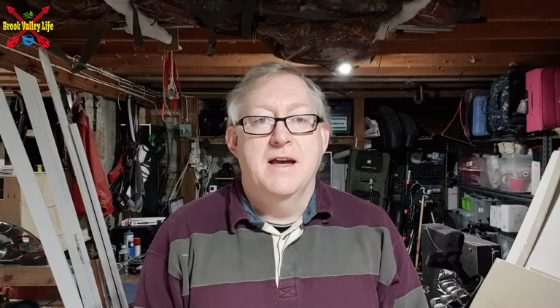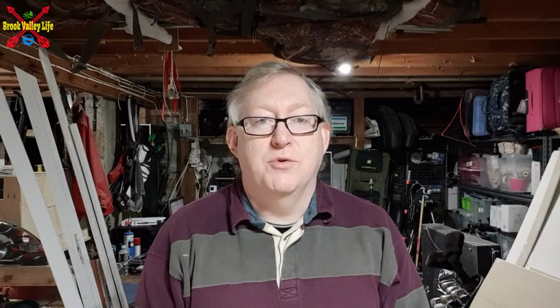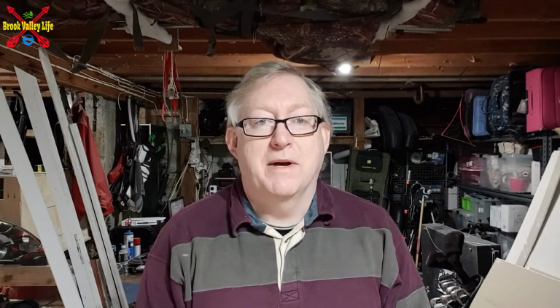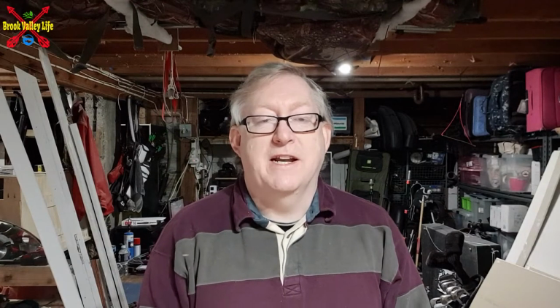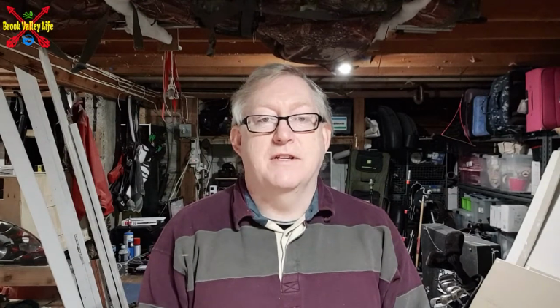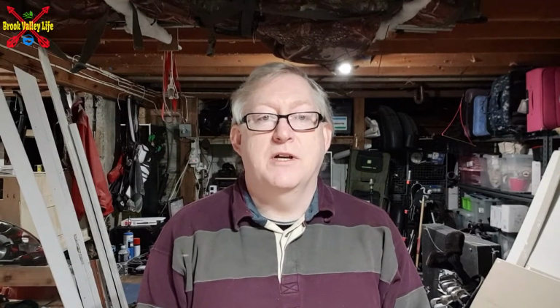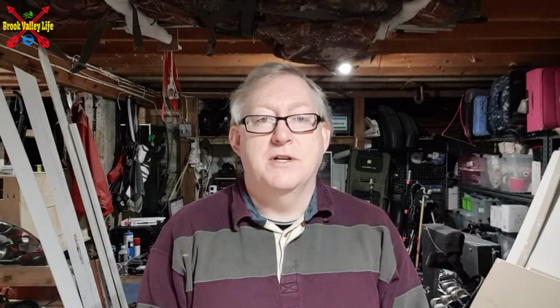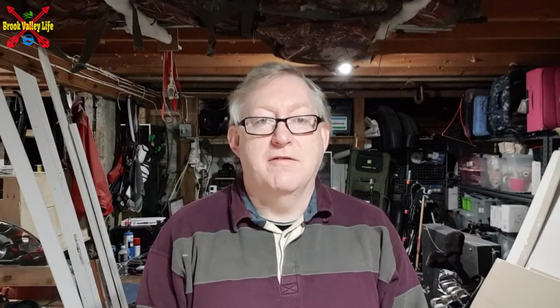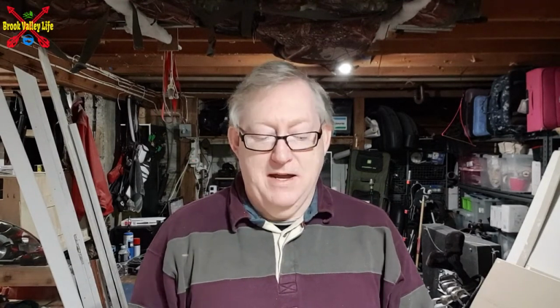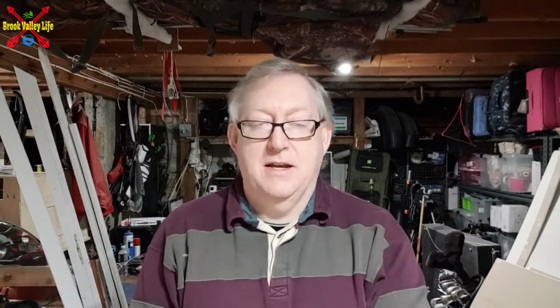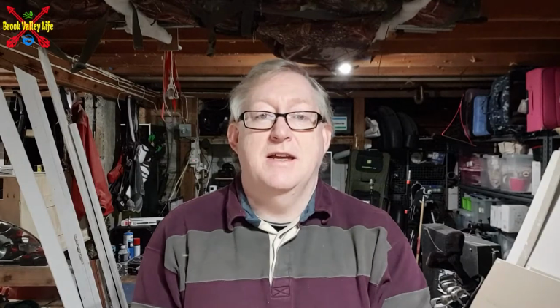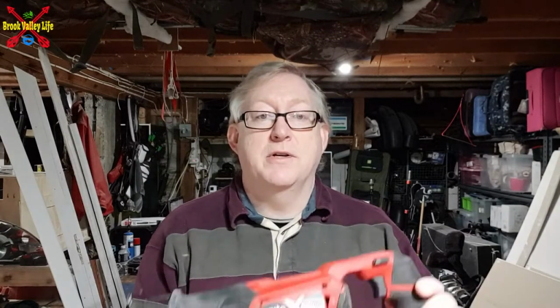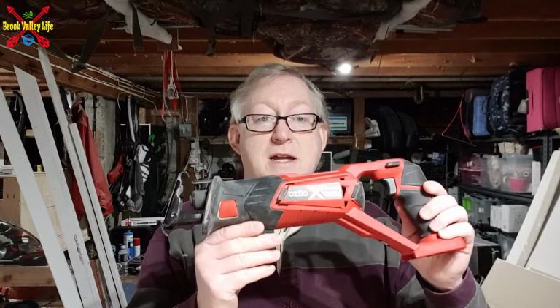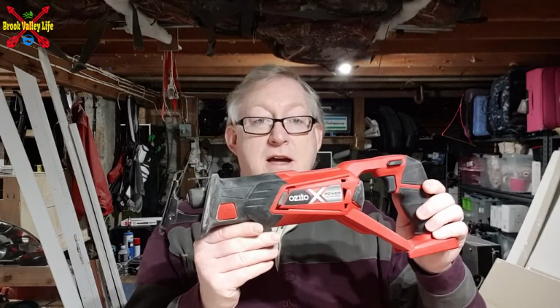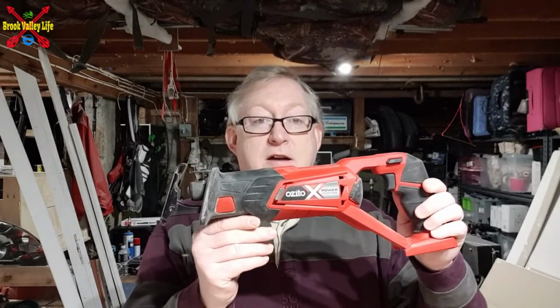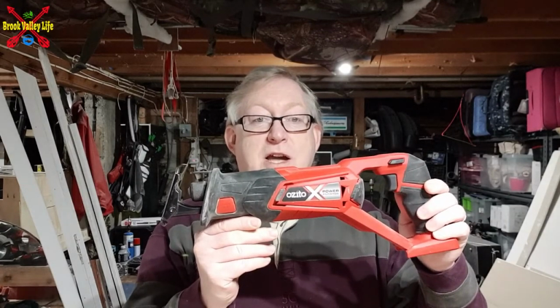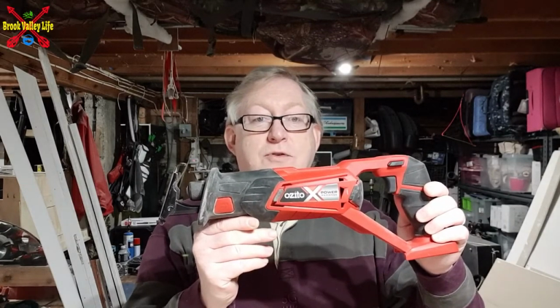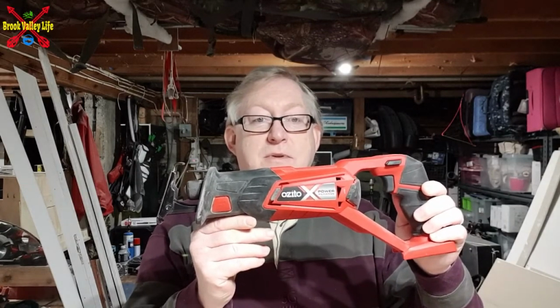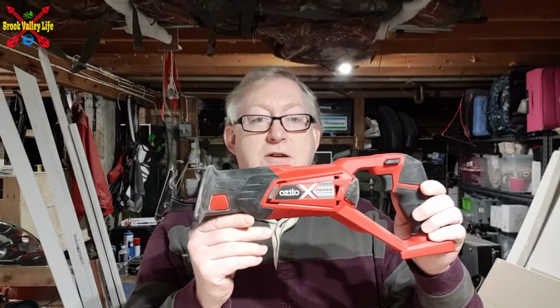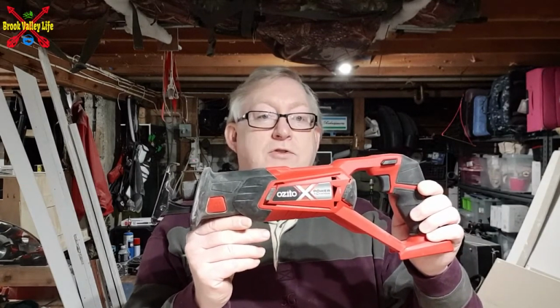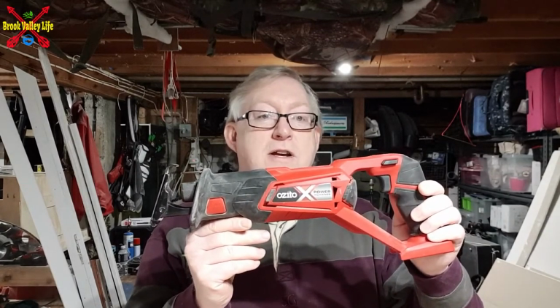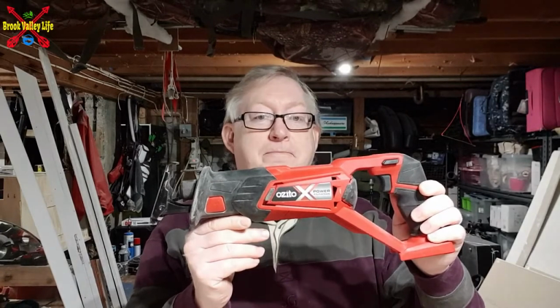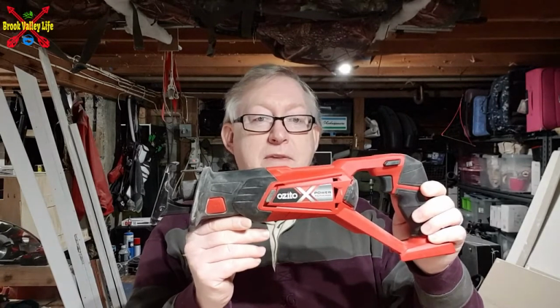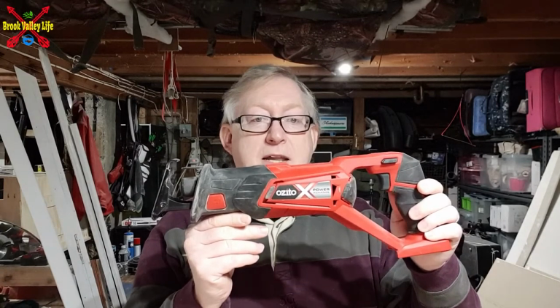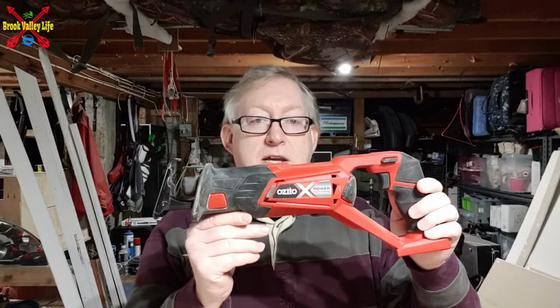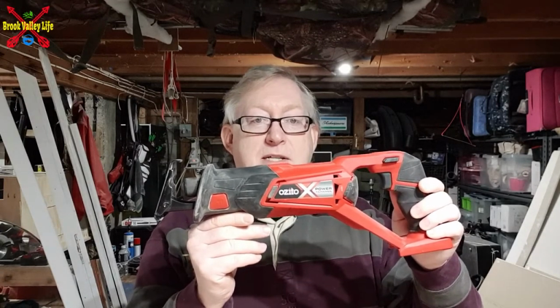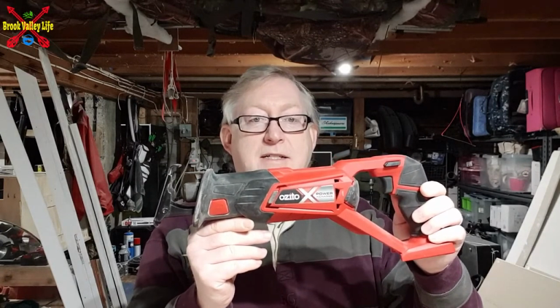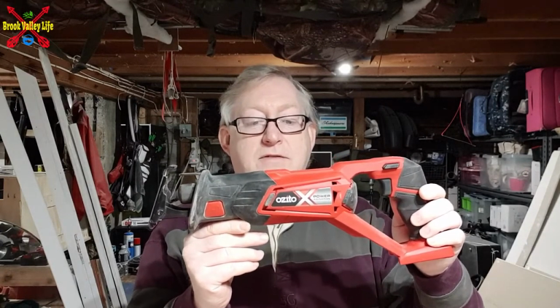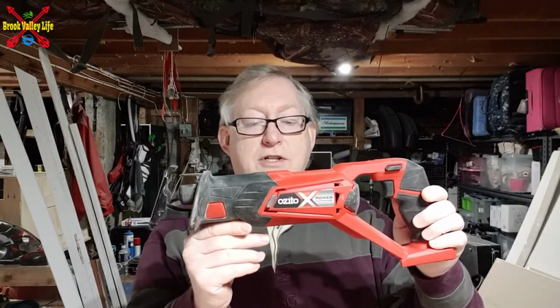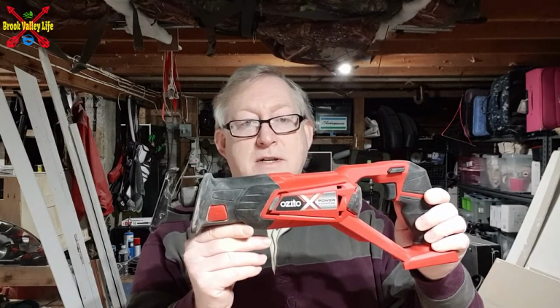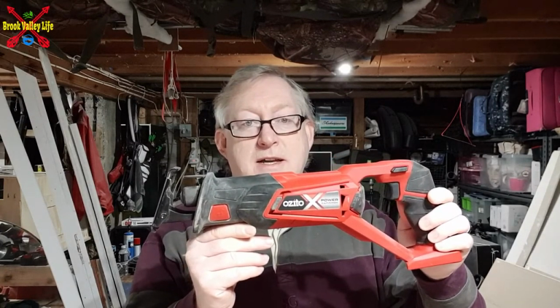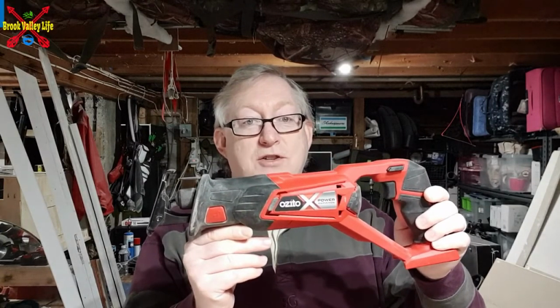Hi everyone, welcome back to Brook Valley Life. Today we're going to be doing another review, and today it's going to be a reciprocating saw from Zito, or Einhell, and it's the PCX 18V version. Please enjoy!